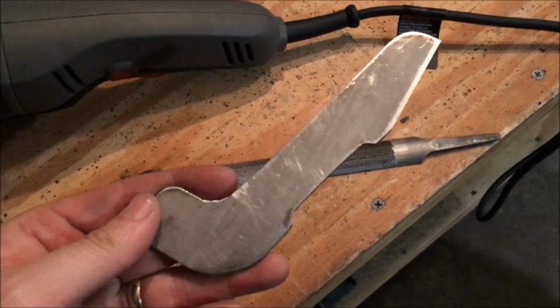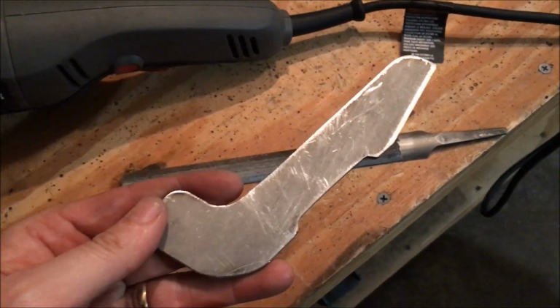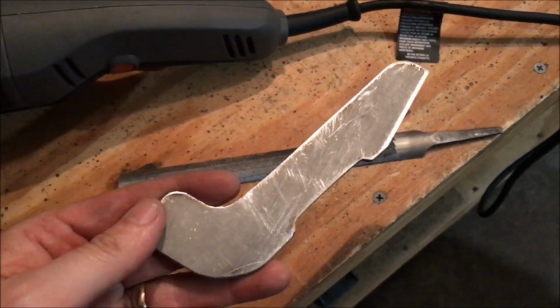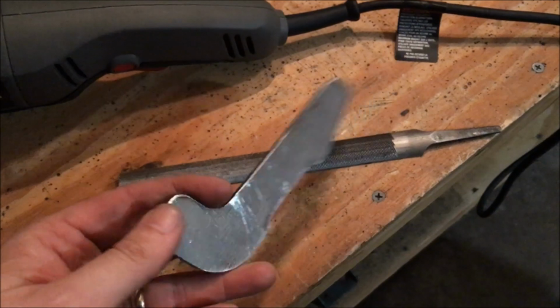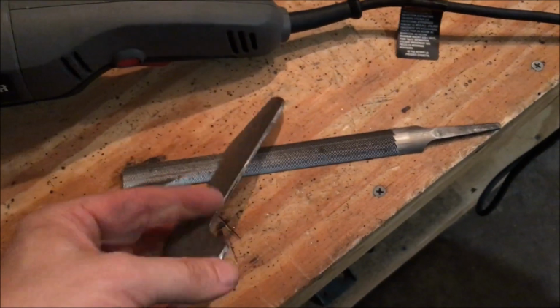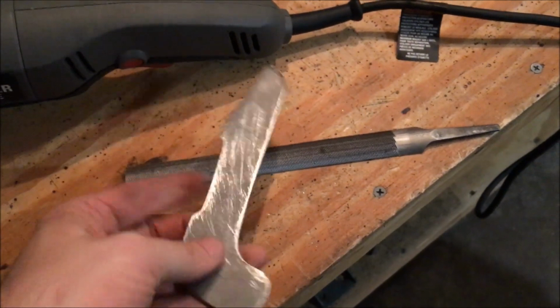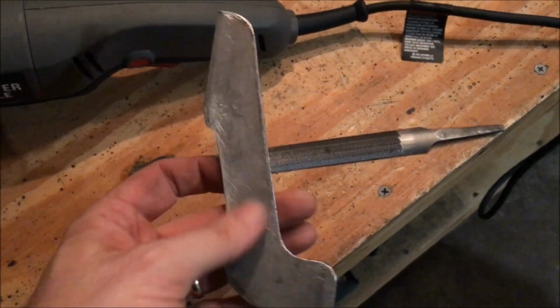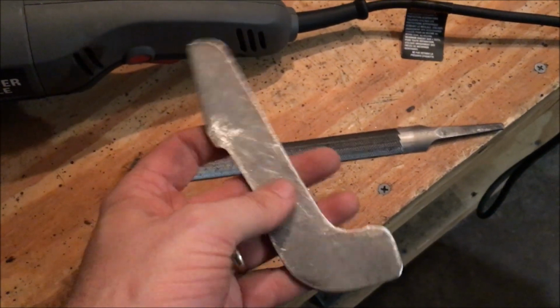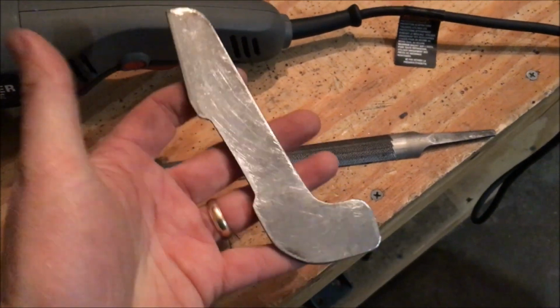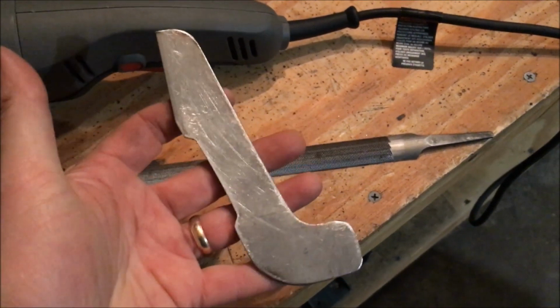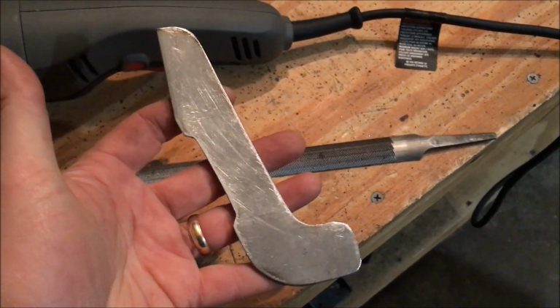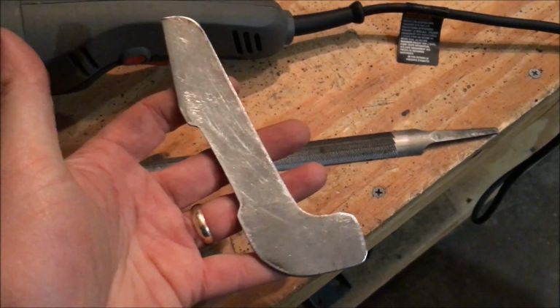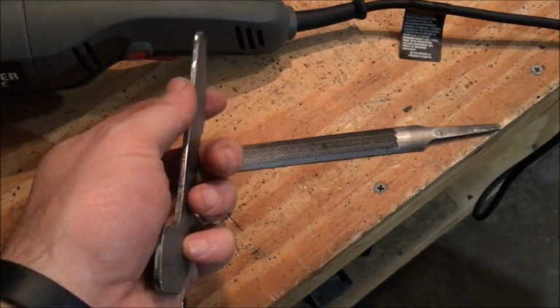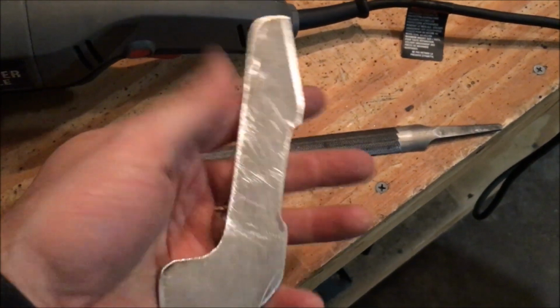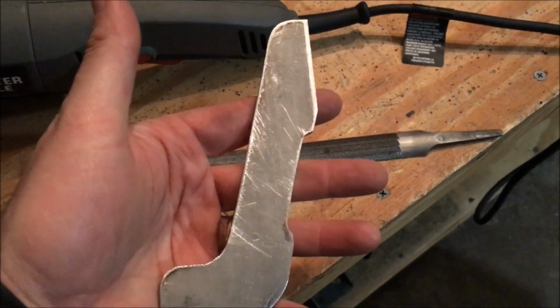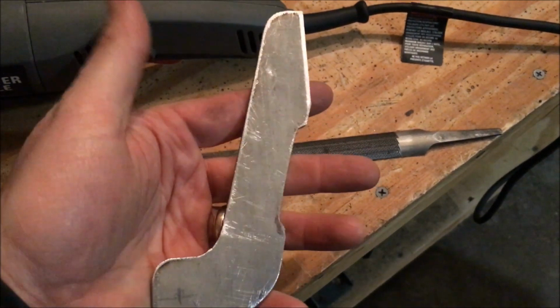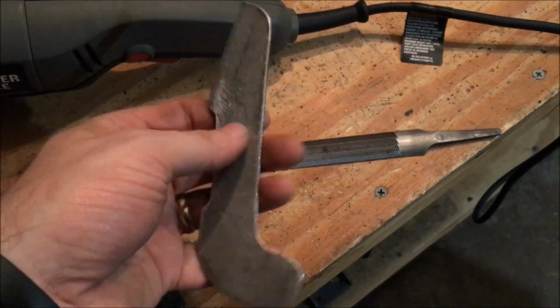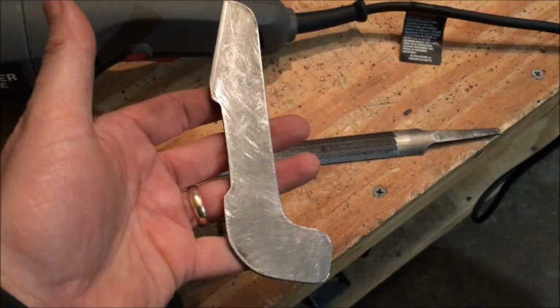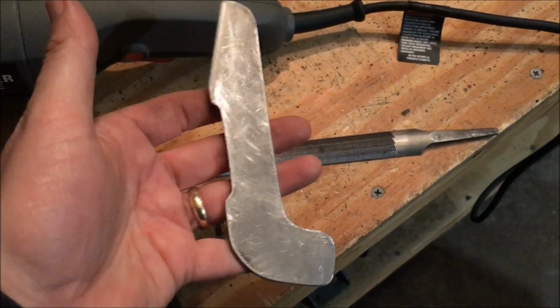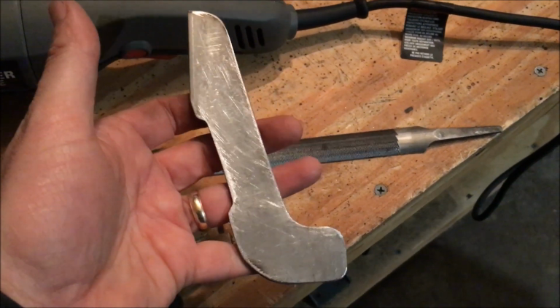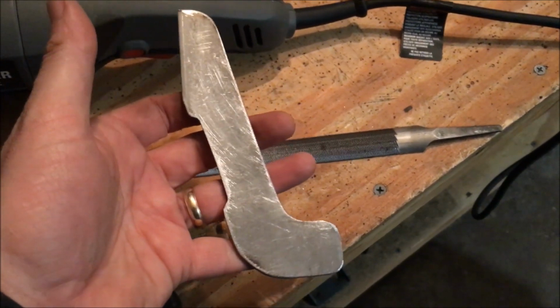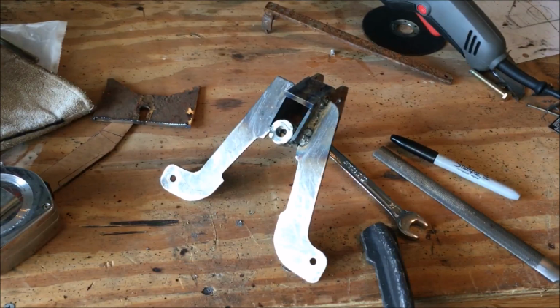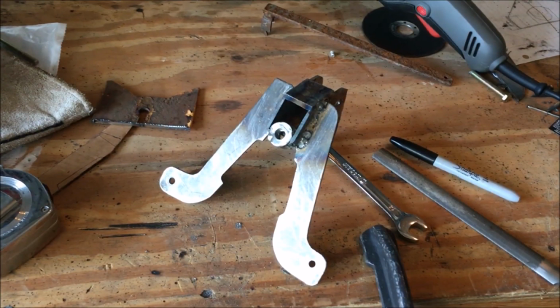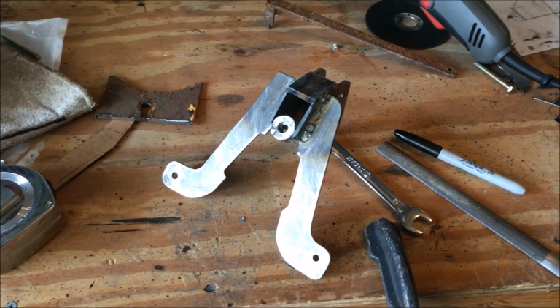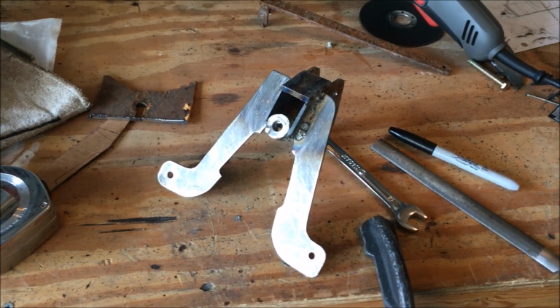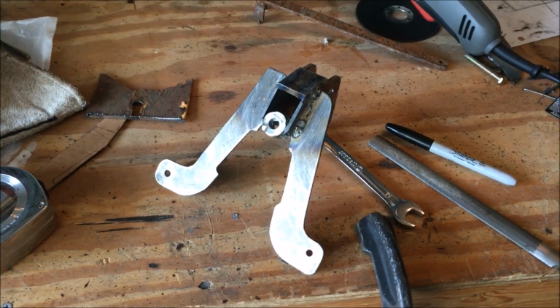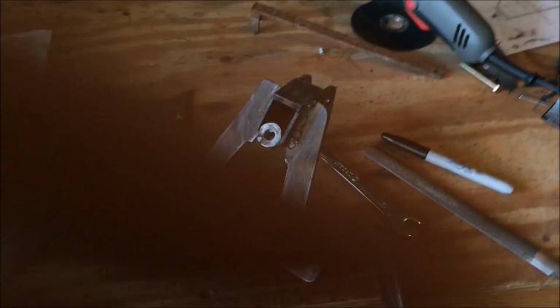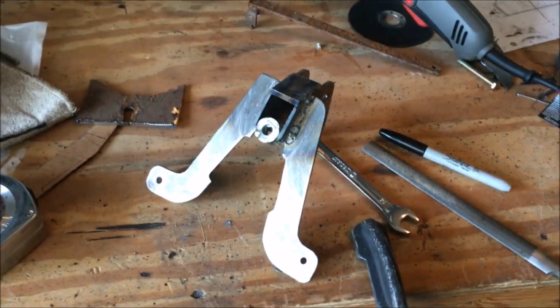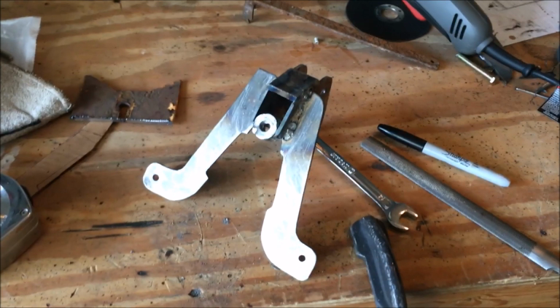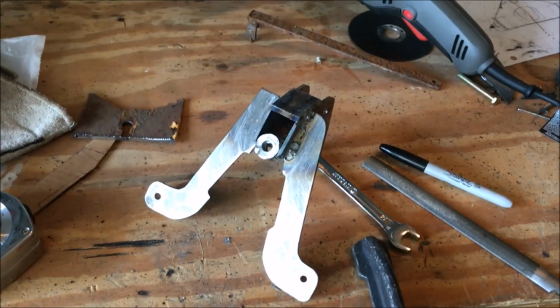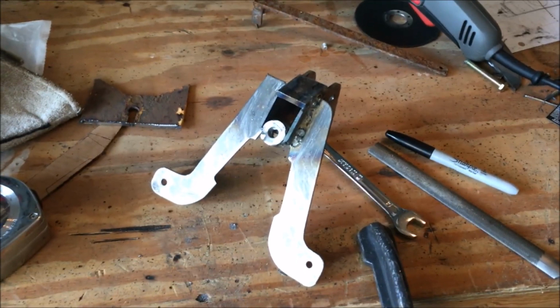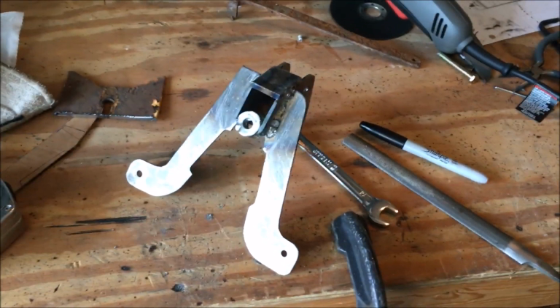Look at that — I am really stoked with that. That's going to be the other side of my steering bracket. All I have to do is get it welded on. Here's the new bracket — pretty excited about it. The other steering arm is now on there.